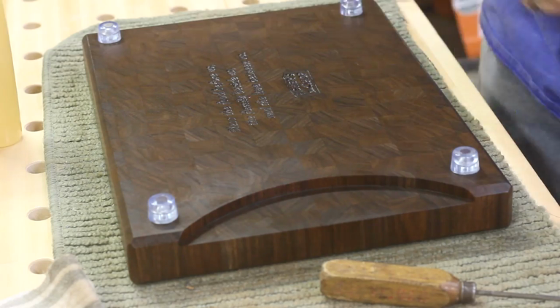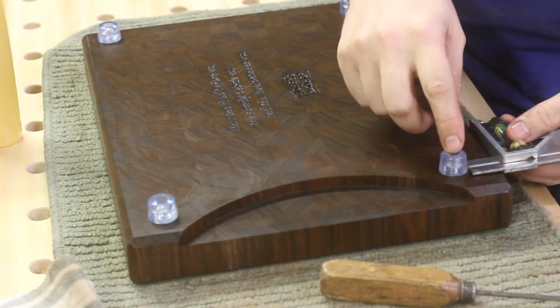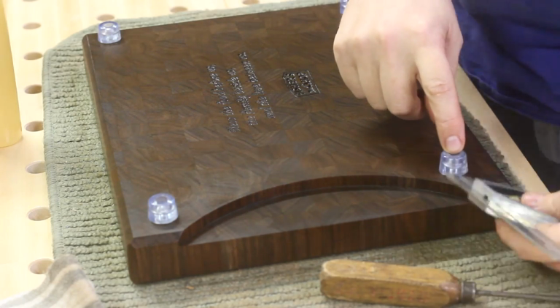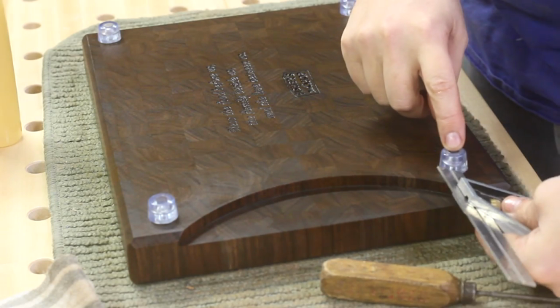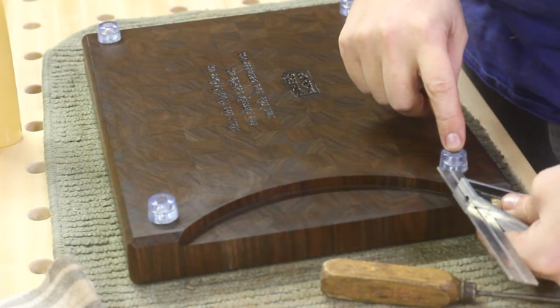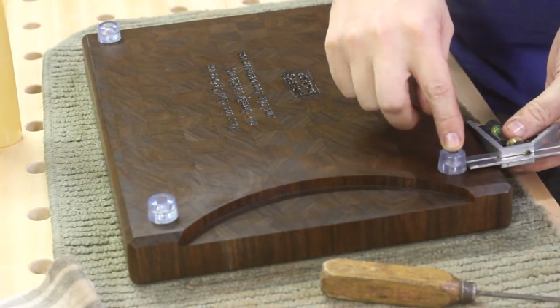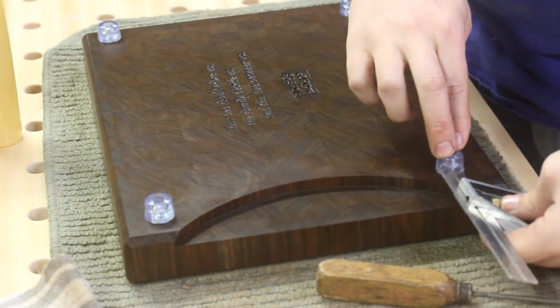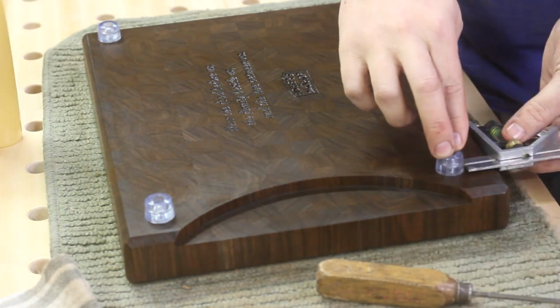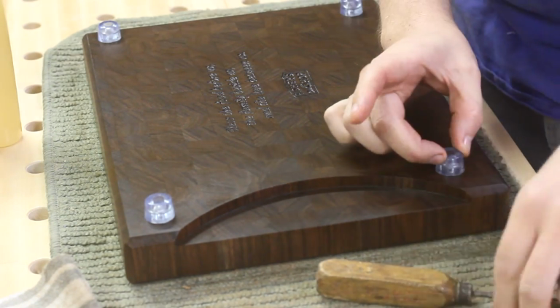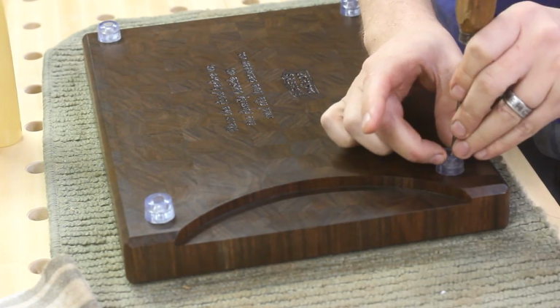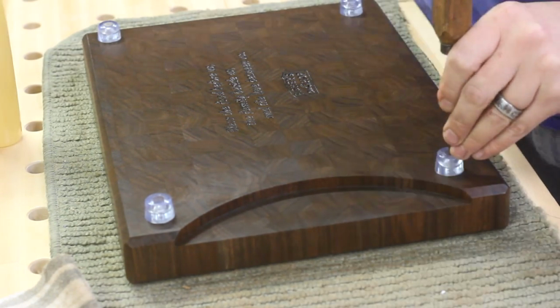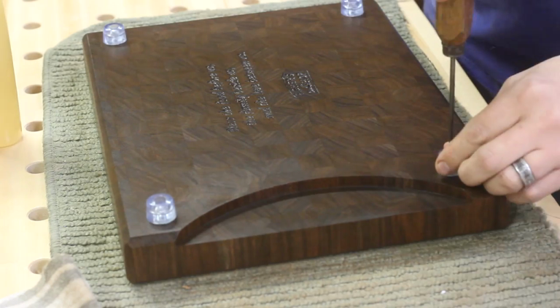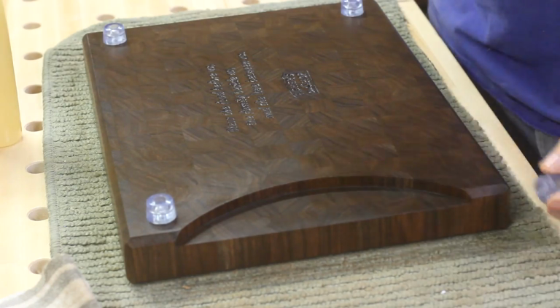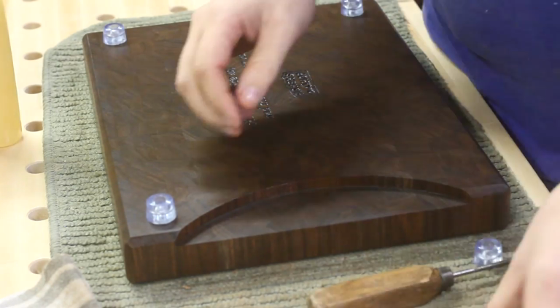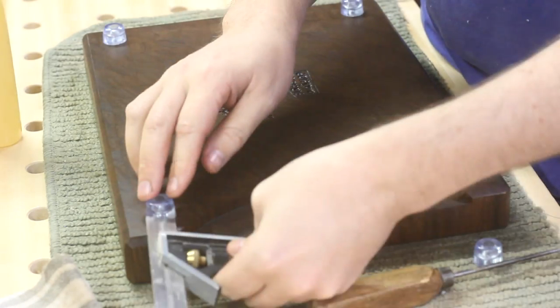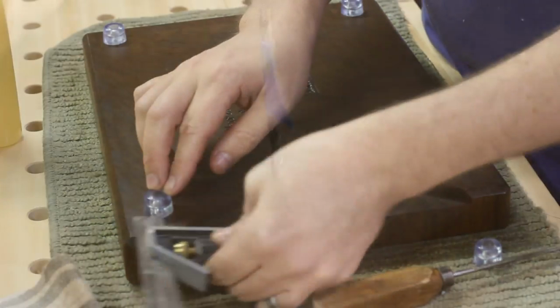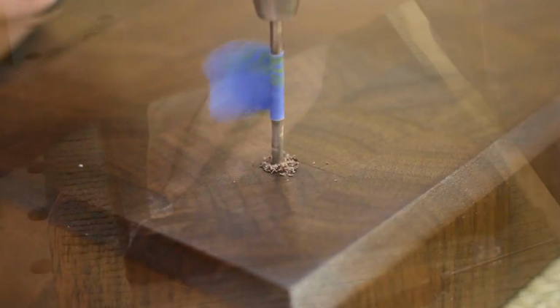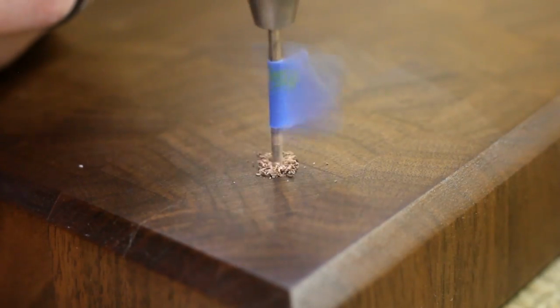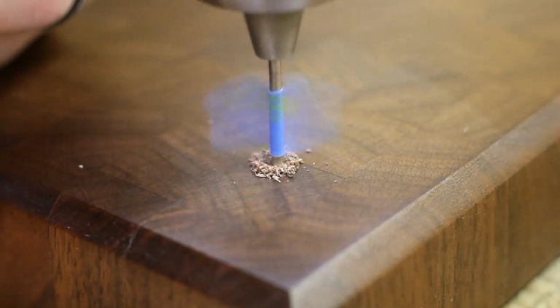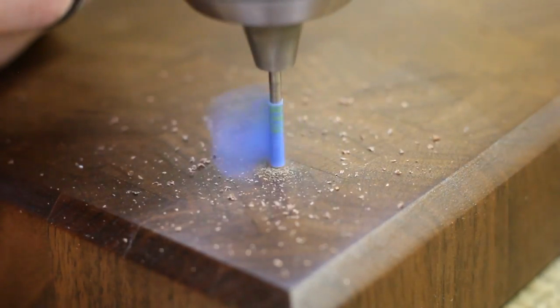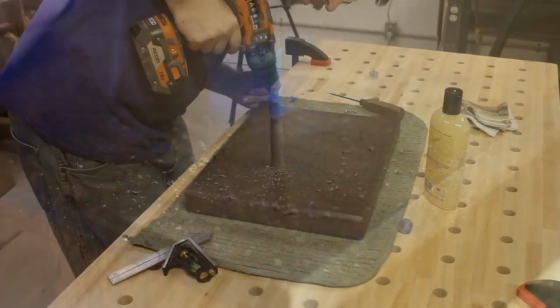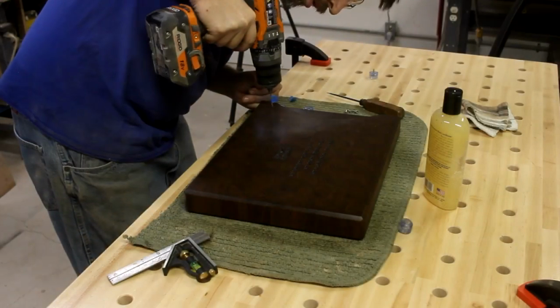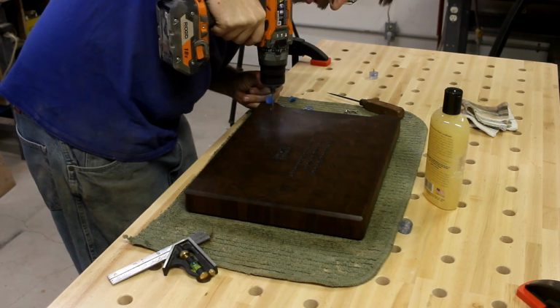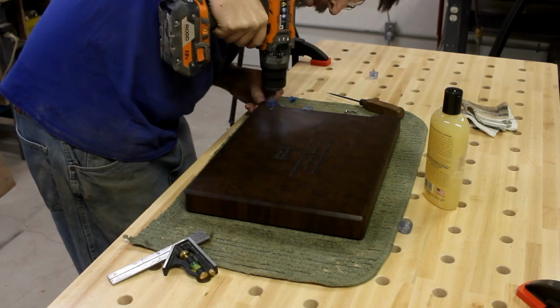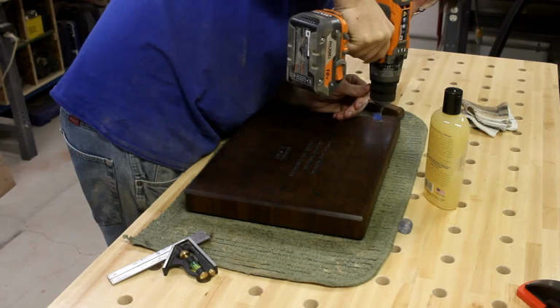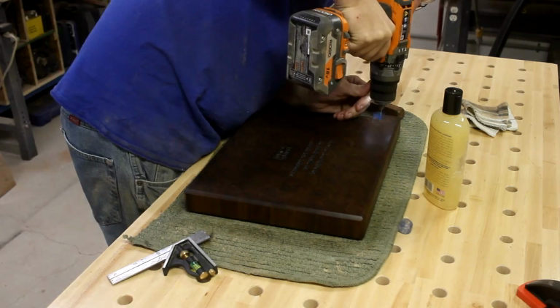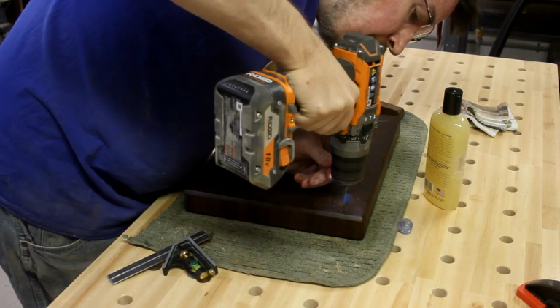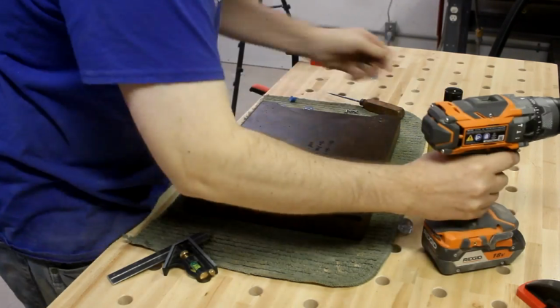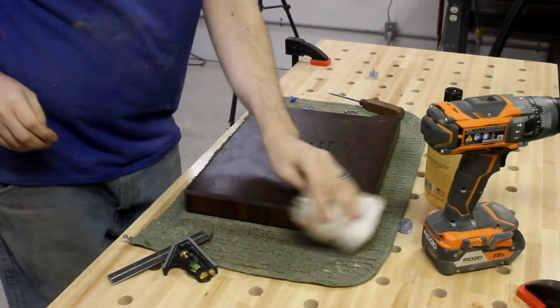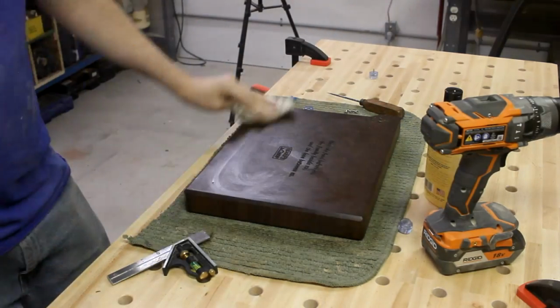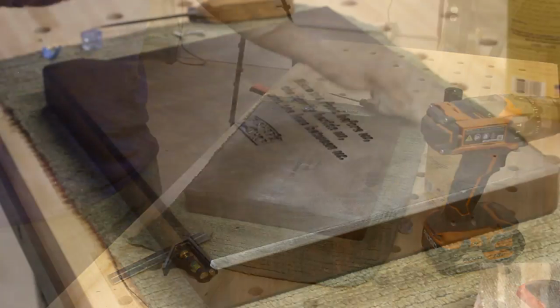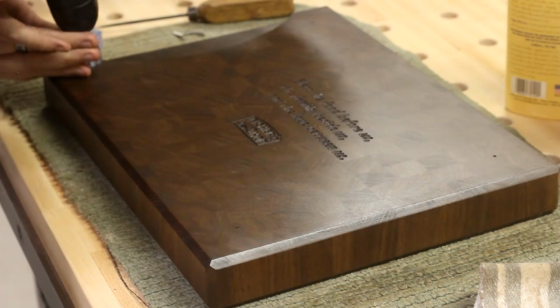The last step was to put on some non-slip rubber feet onto the bottom. I measure and mark where each one needs to go, drill out some pilot holes, and then screw them into place.